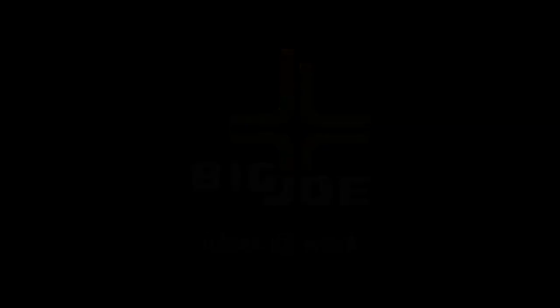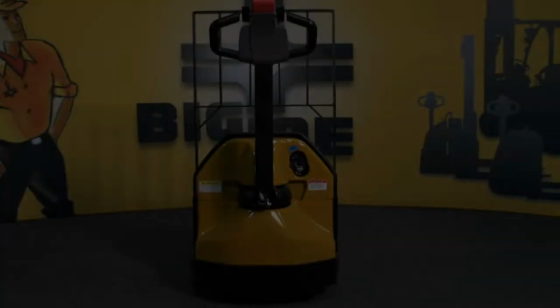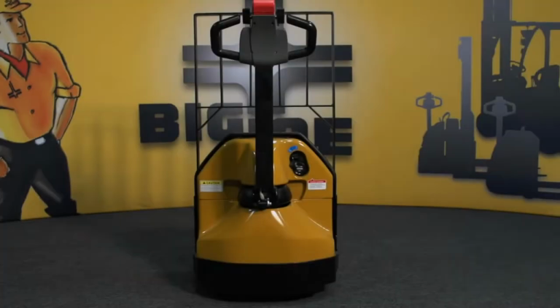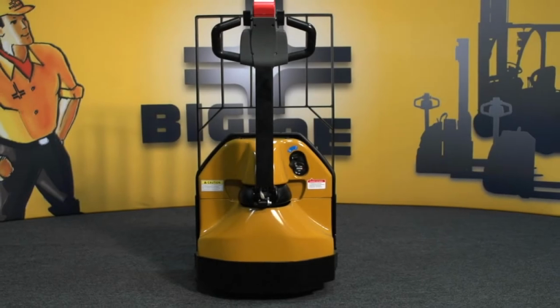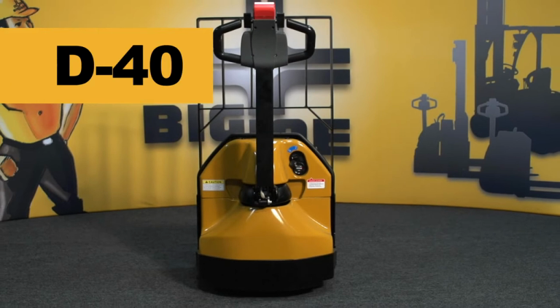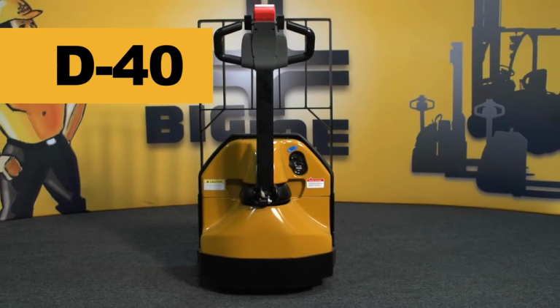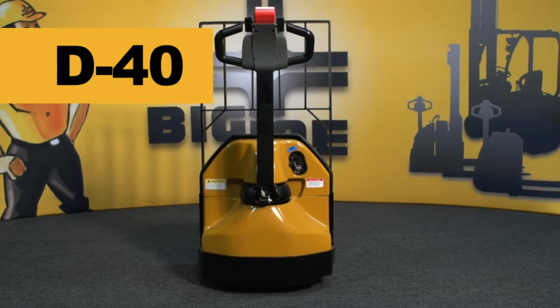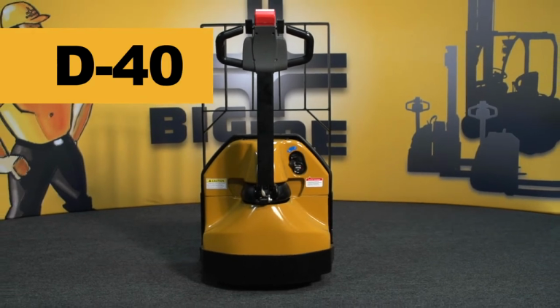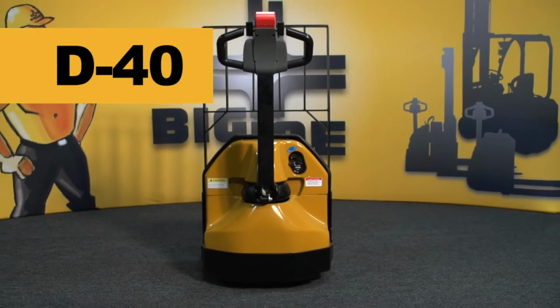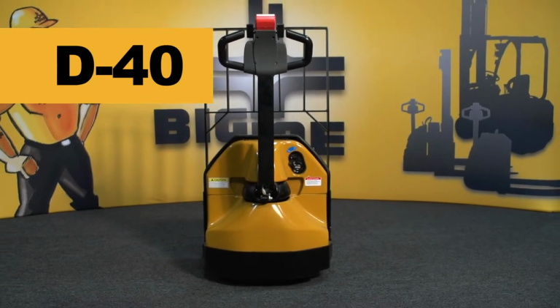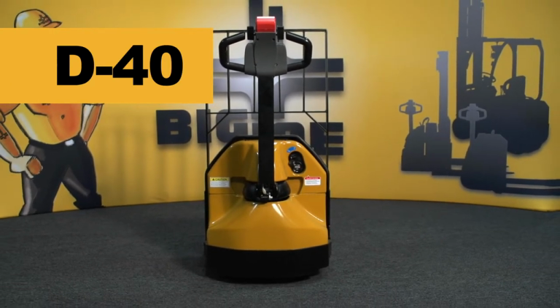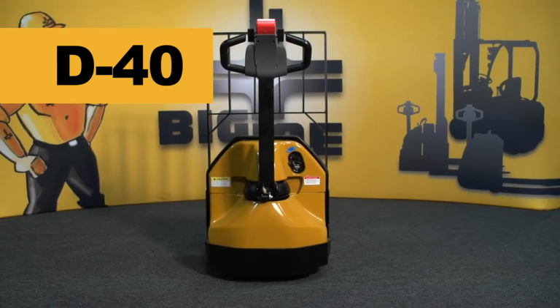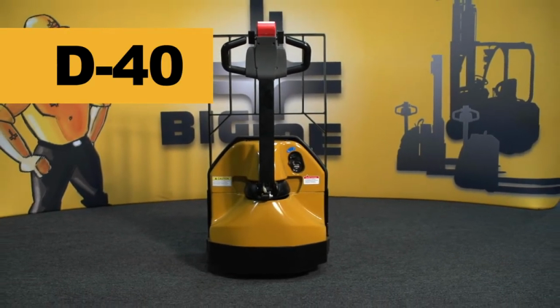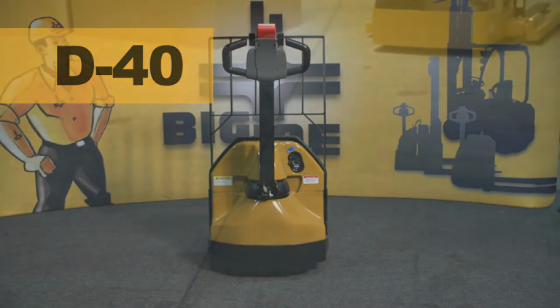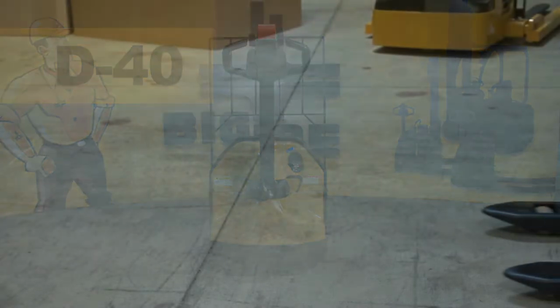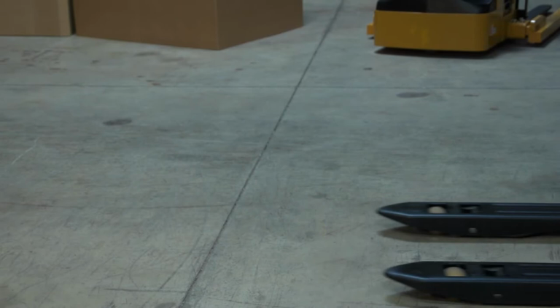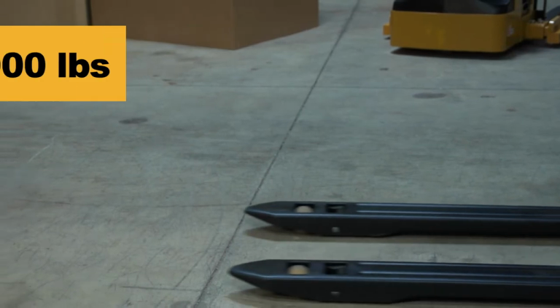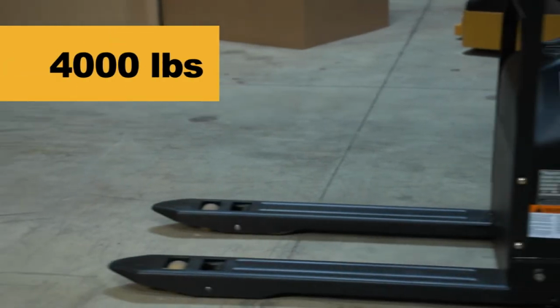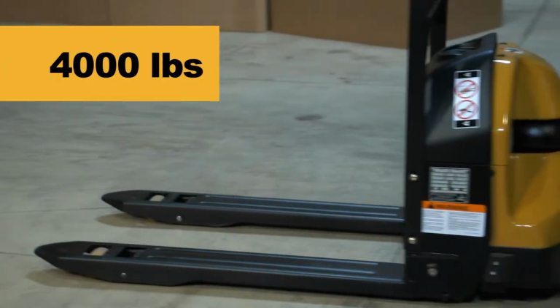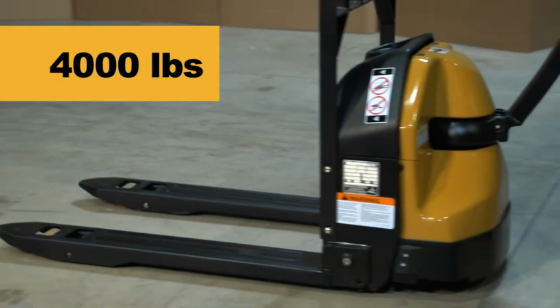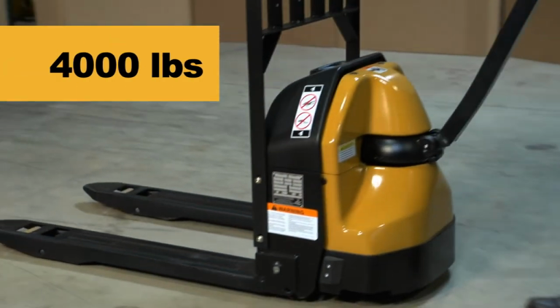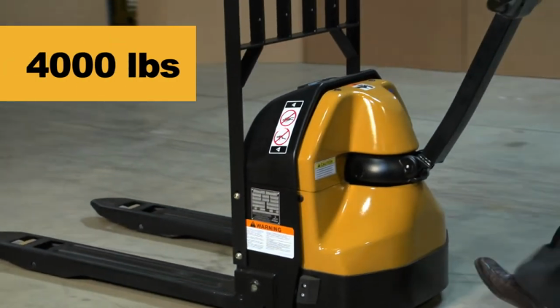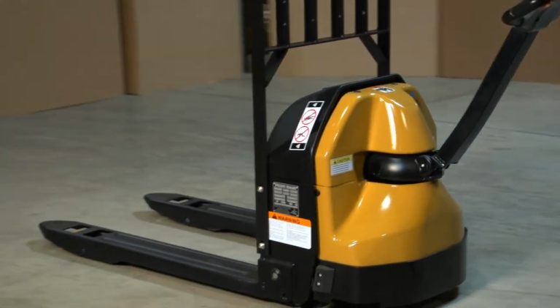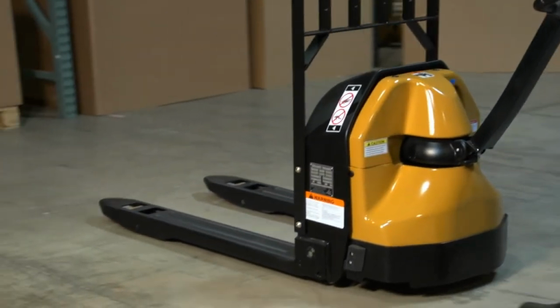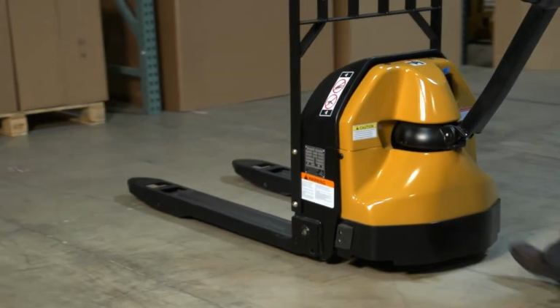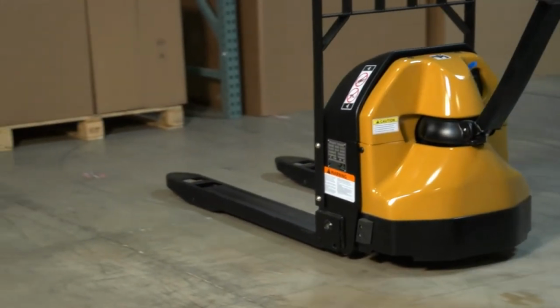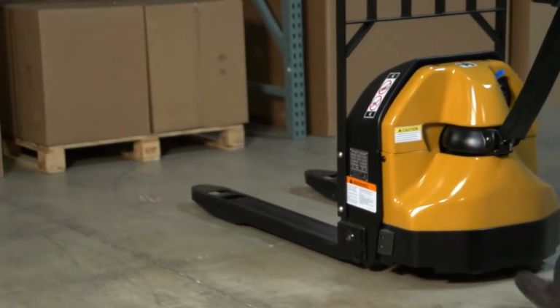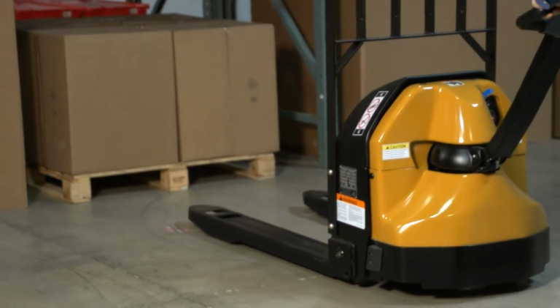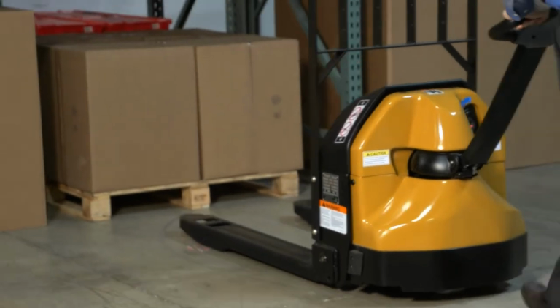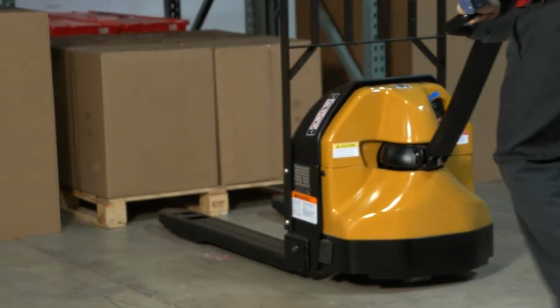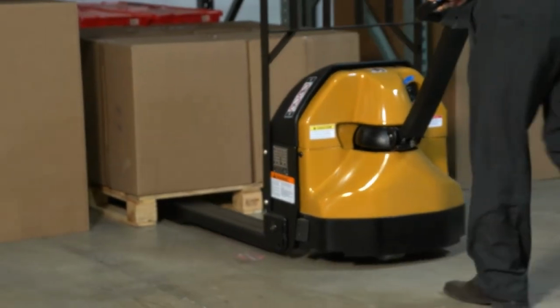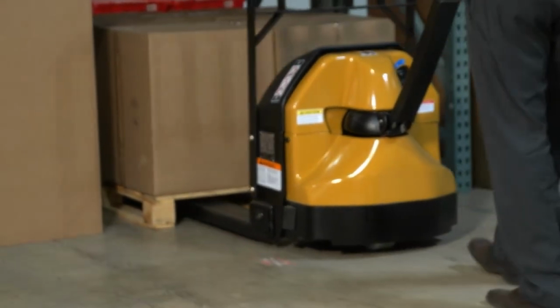Big Joe's D40 powered pallet truck is the ultimate tool for delivery applications. Designed to handle up to 4,000 pounds of materials, the D40's unique design delivers exceptional power in a very small package.